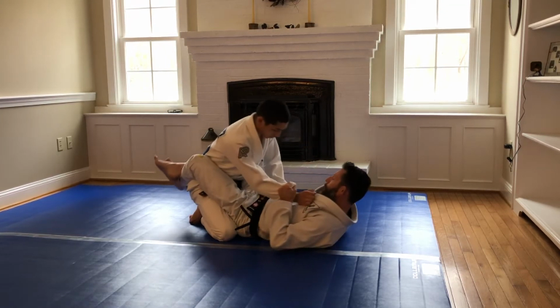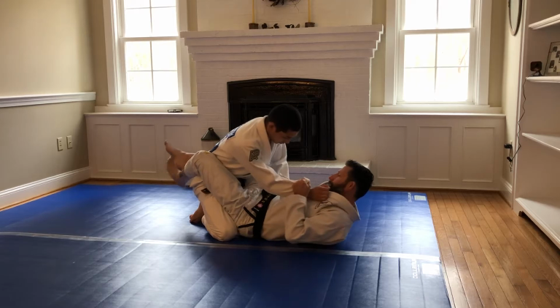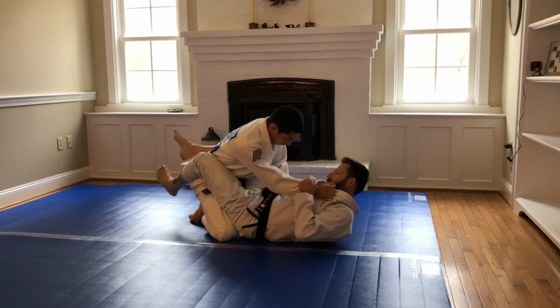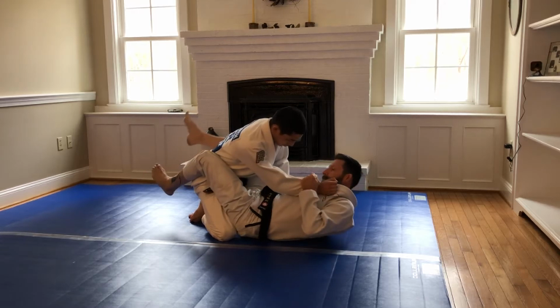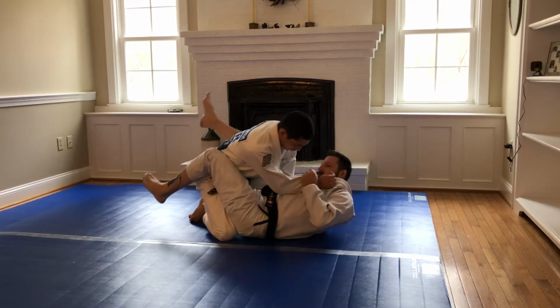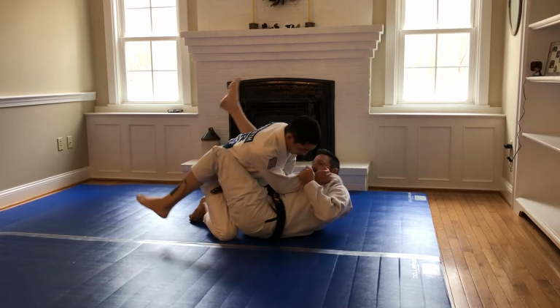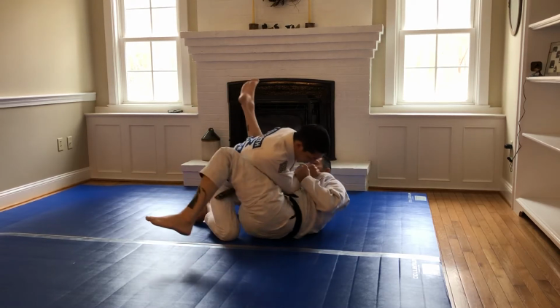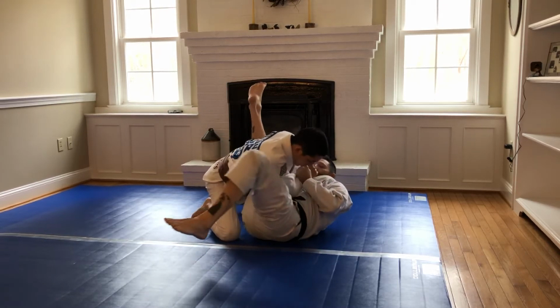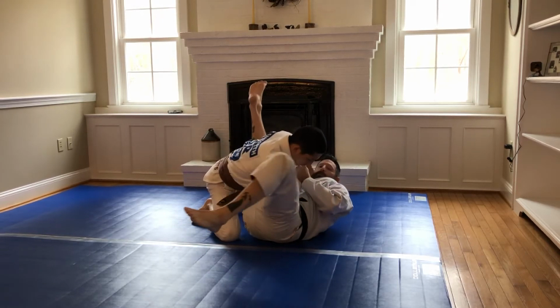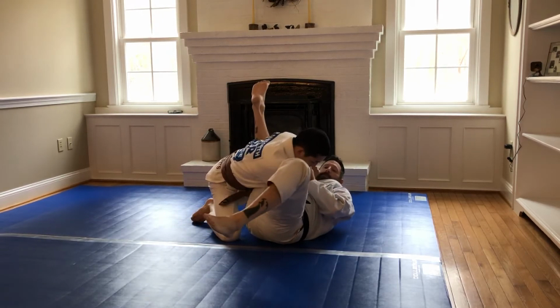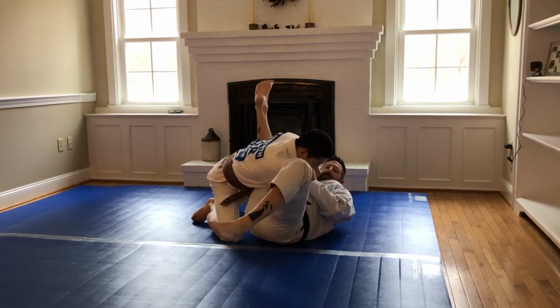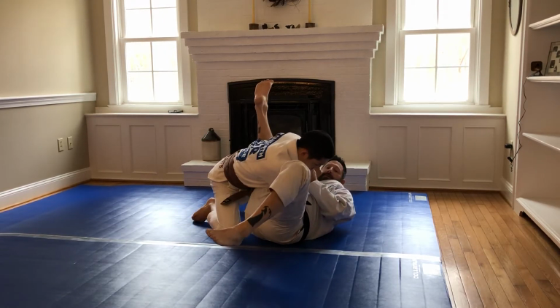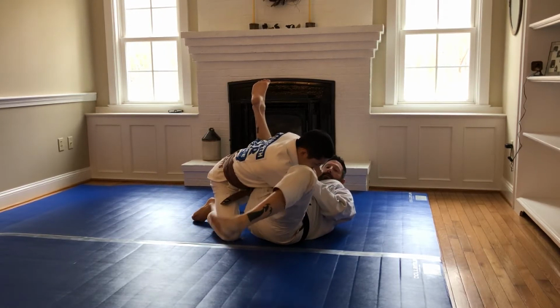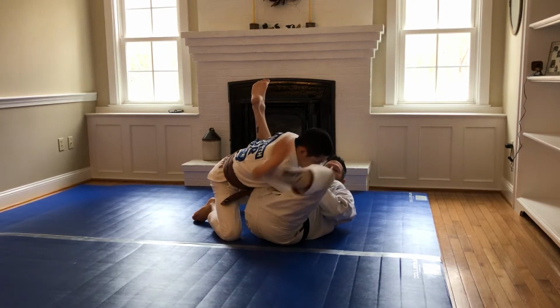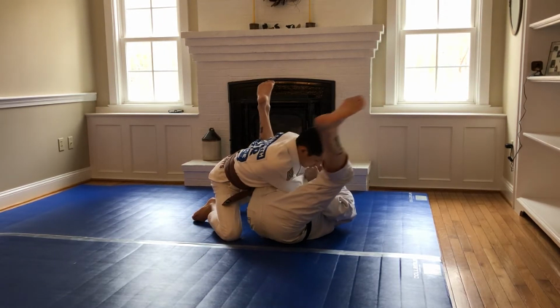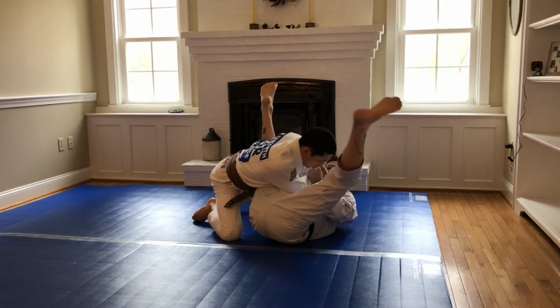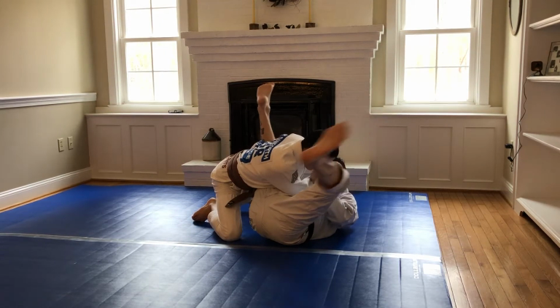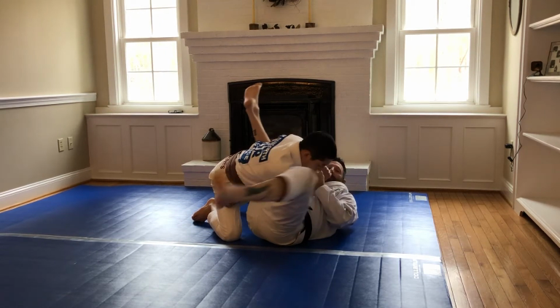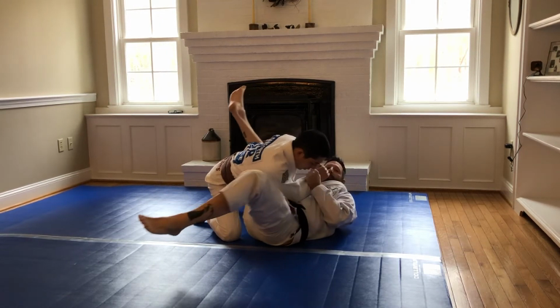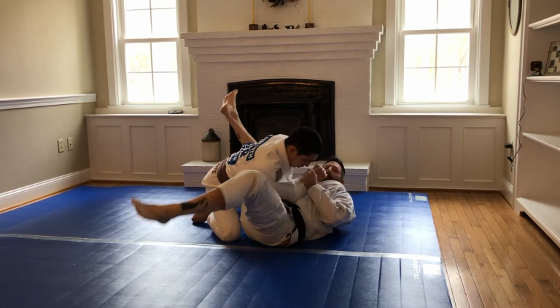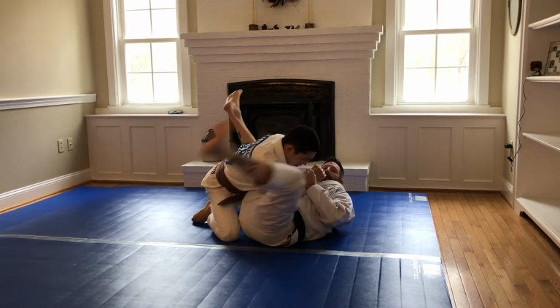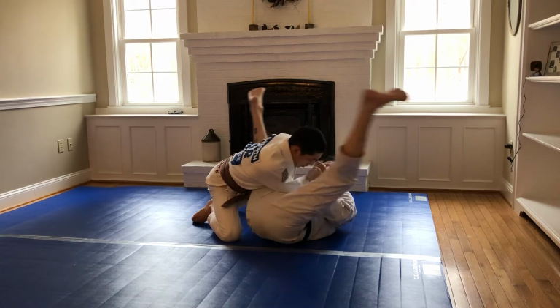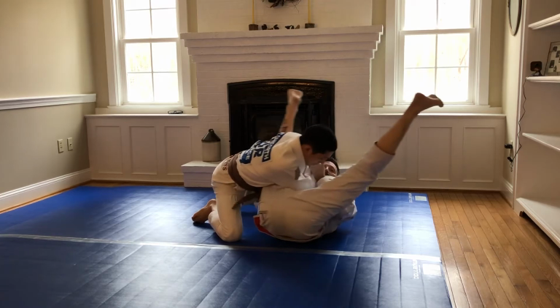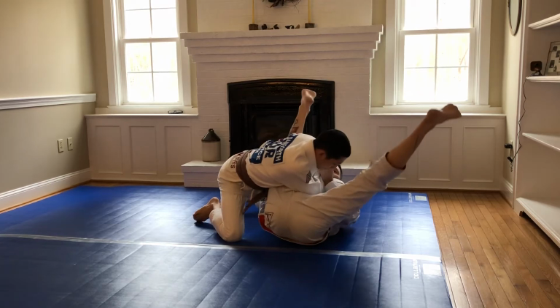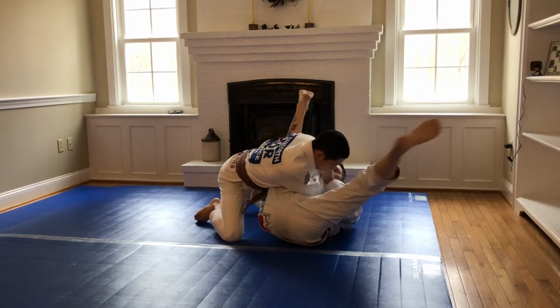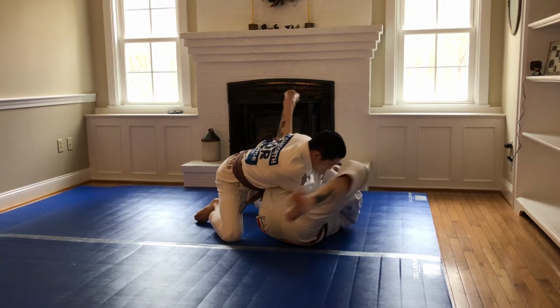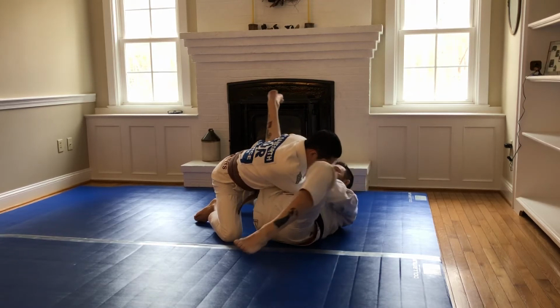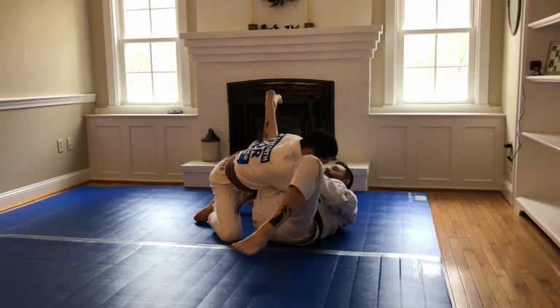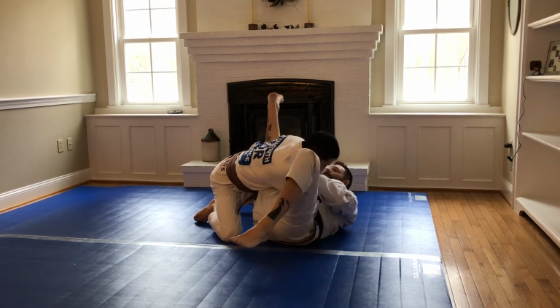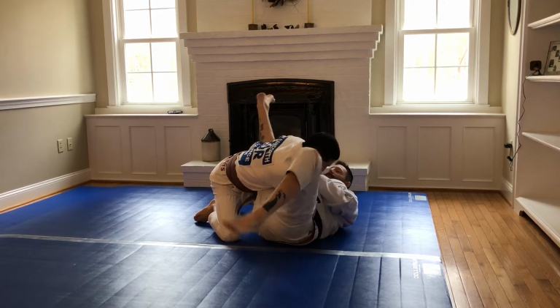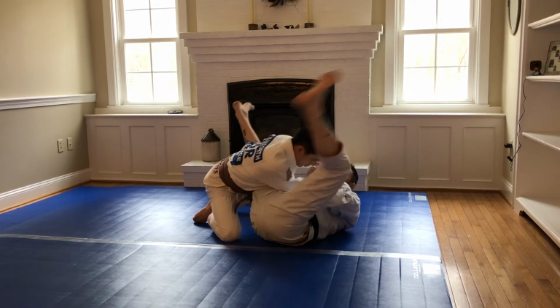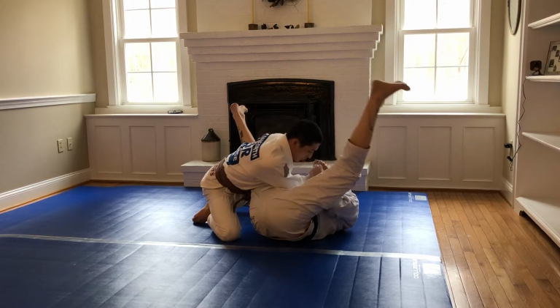Waiter's hand. Change your angle — it should be perpendicular. Free leg is going to kick up. Opposite leg is going to kick under the lat.